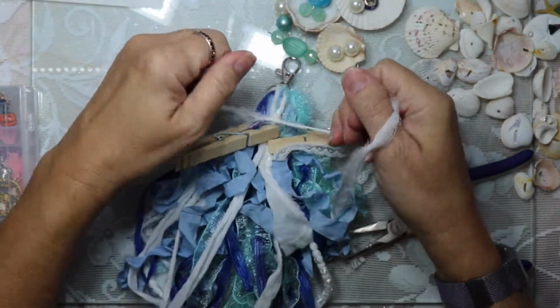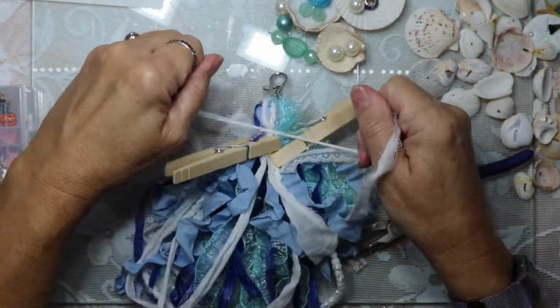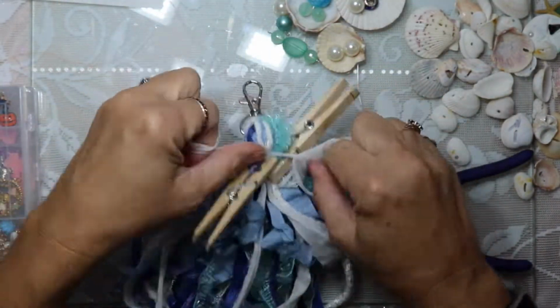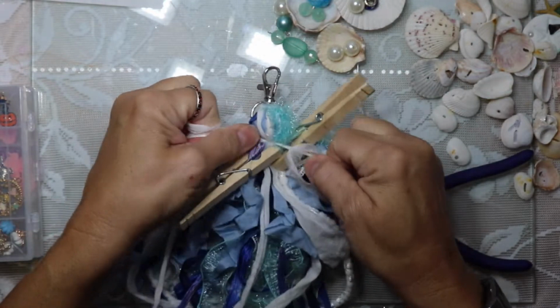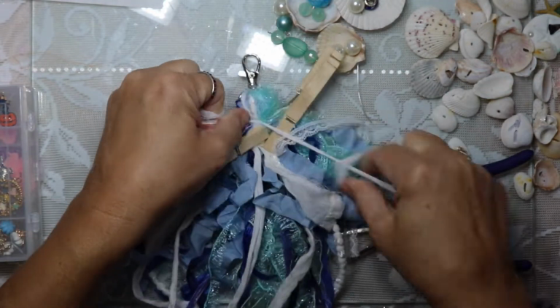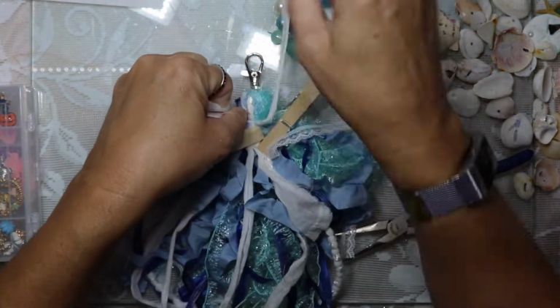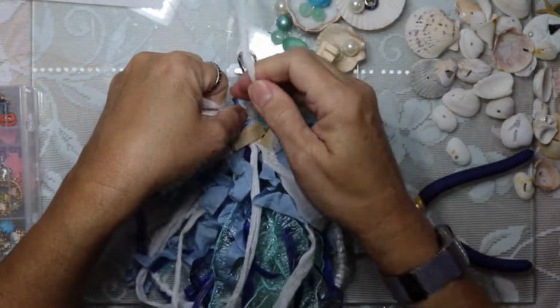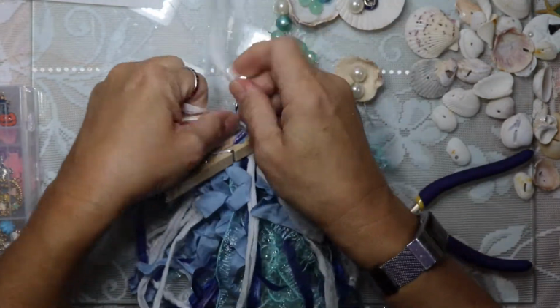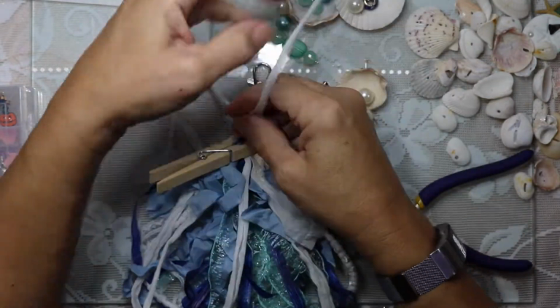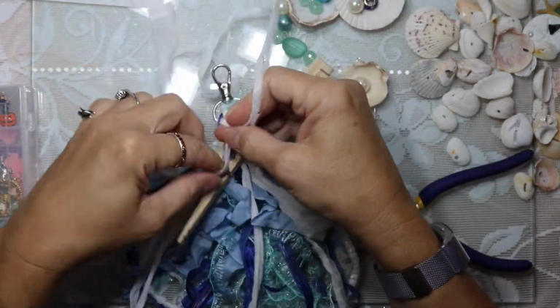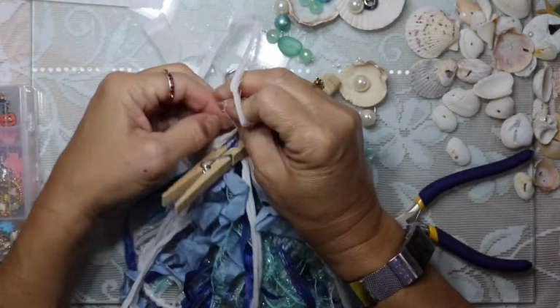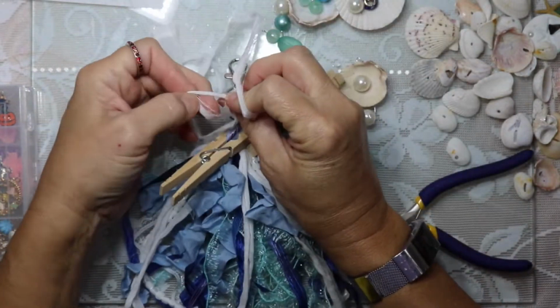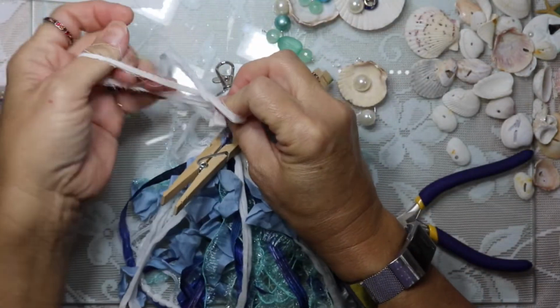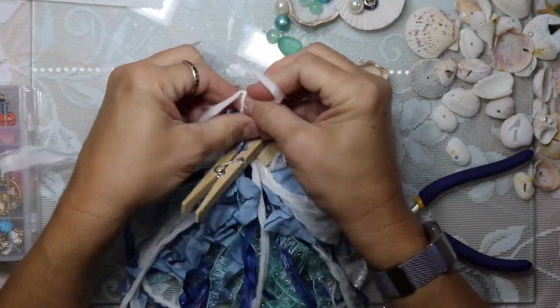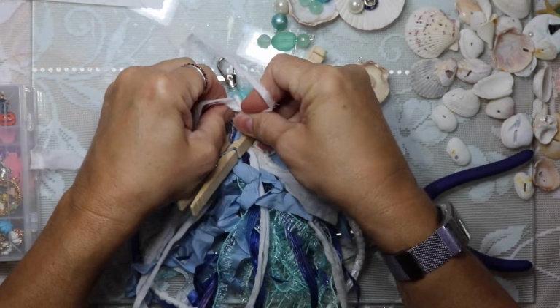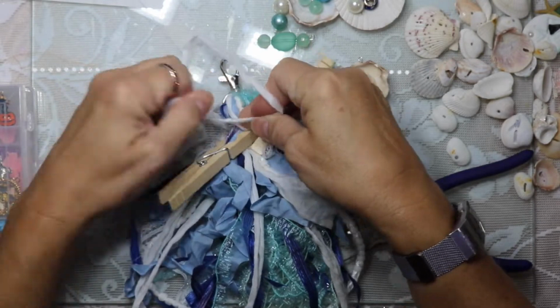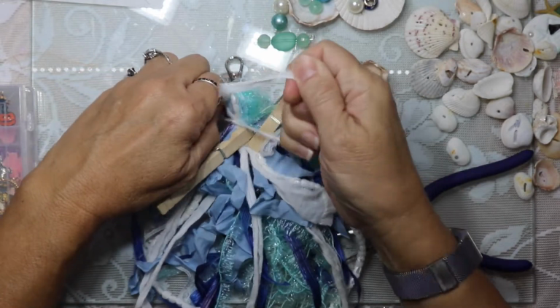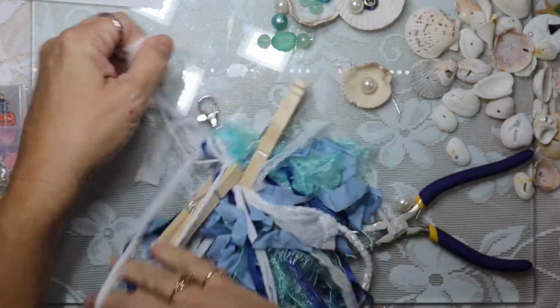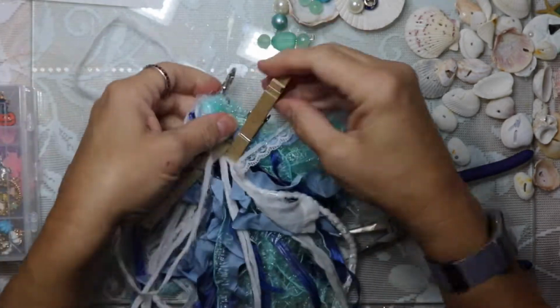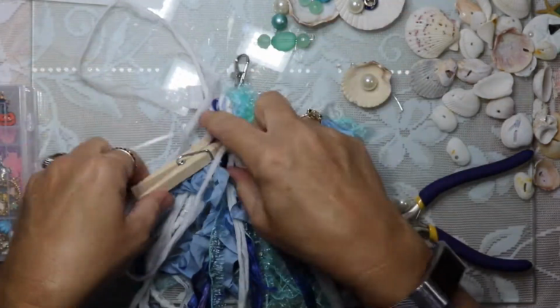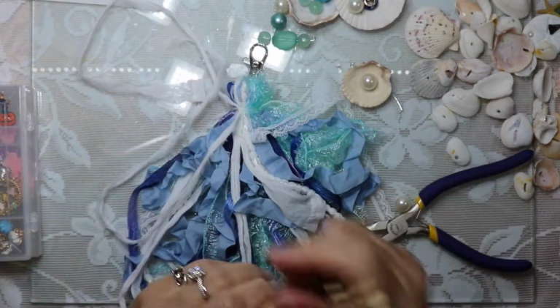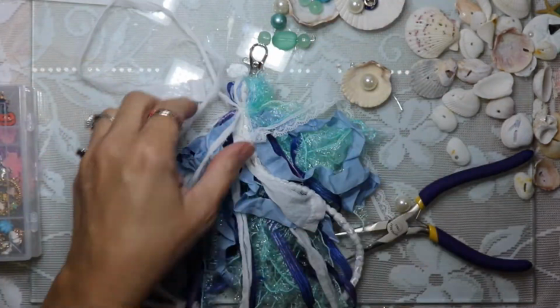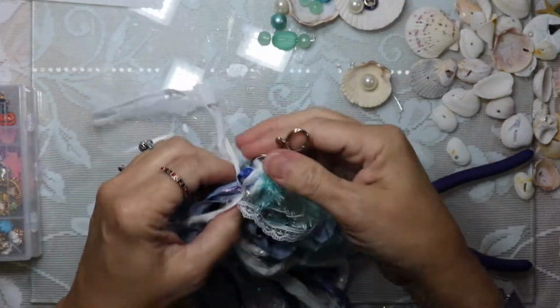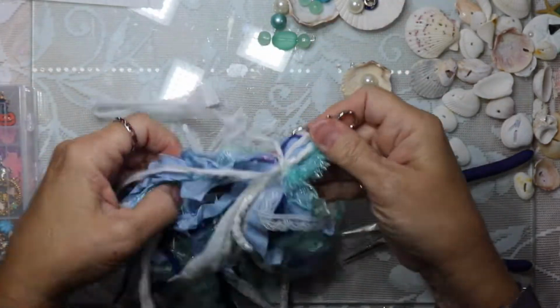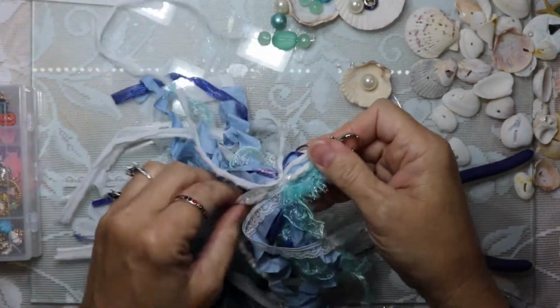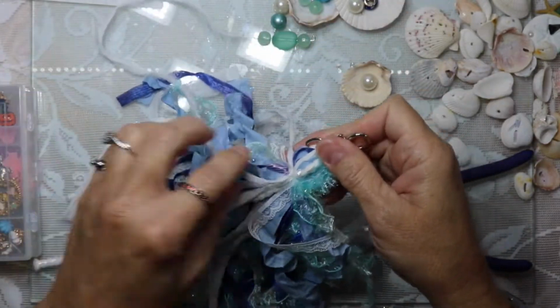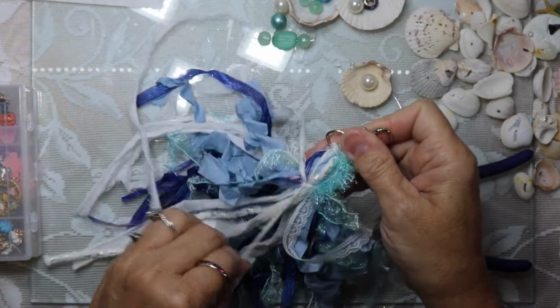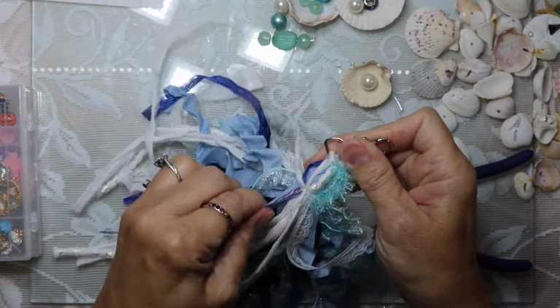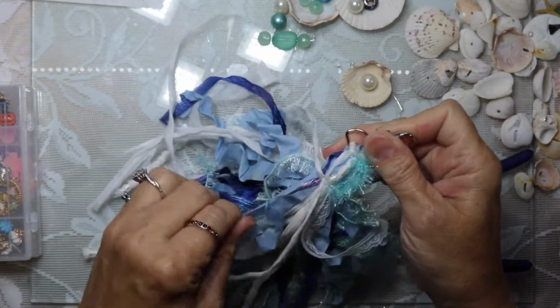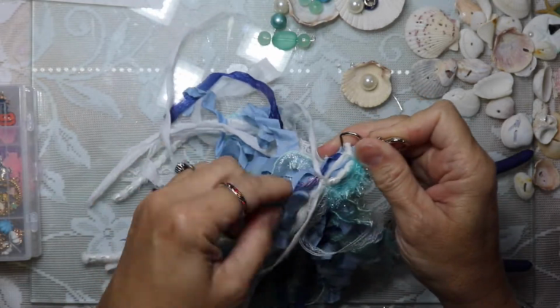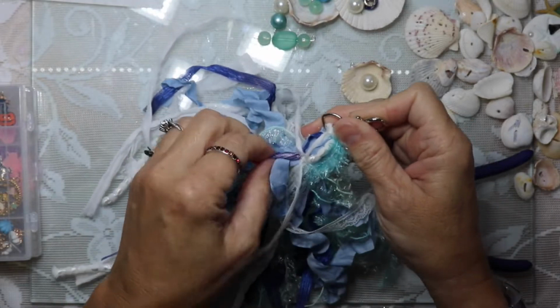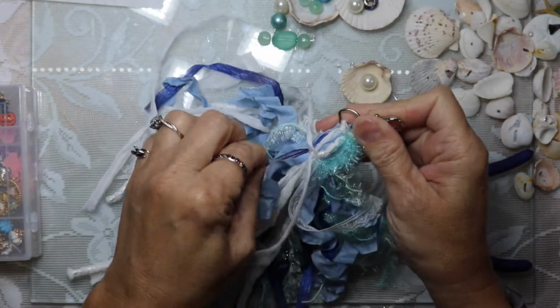The clothespins worked great — they ended up being quite helpful. Now that everything is tied into place I'm going to trim it one more time; we've got a few that are still a little bit longer.